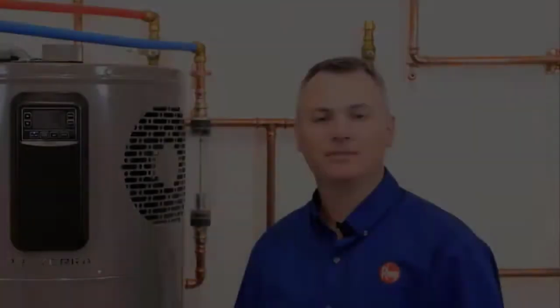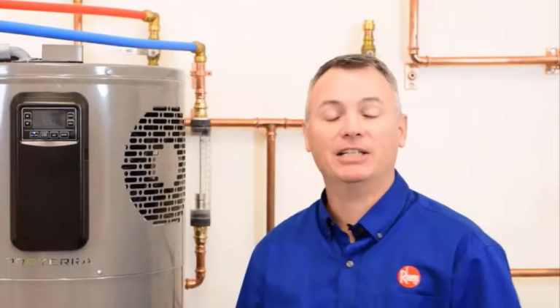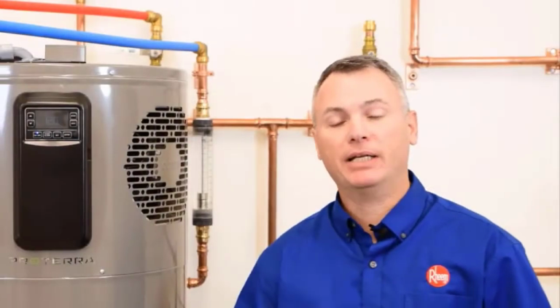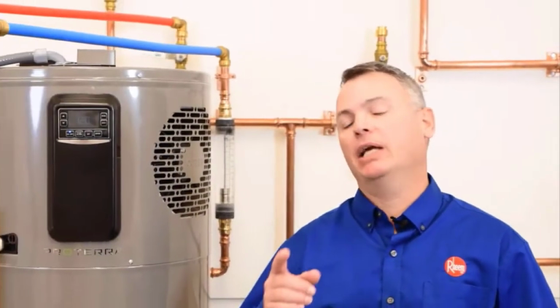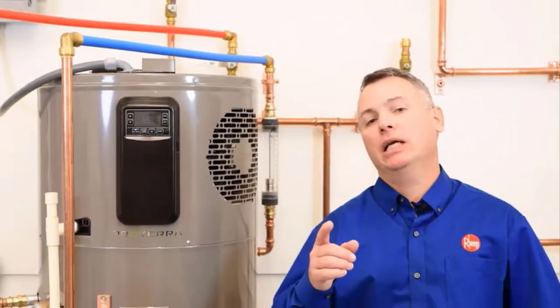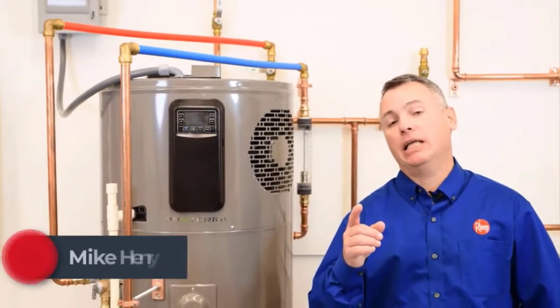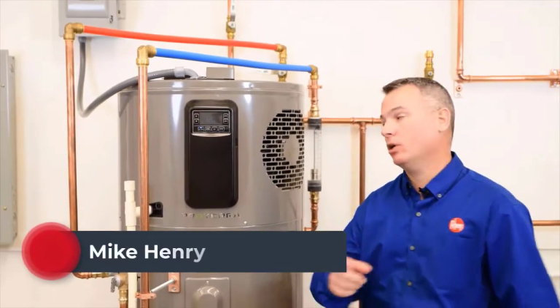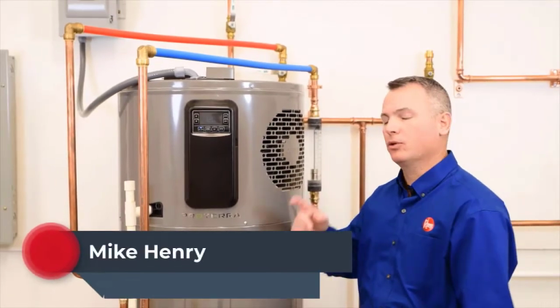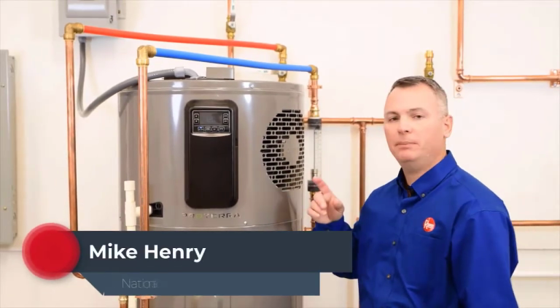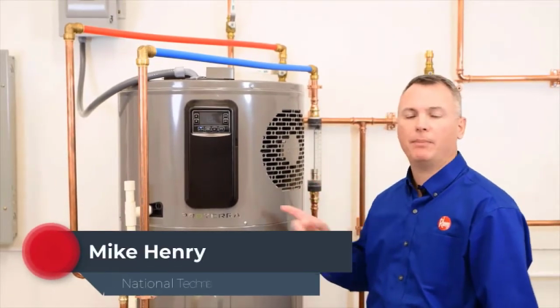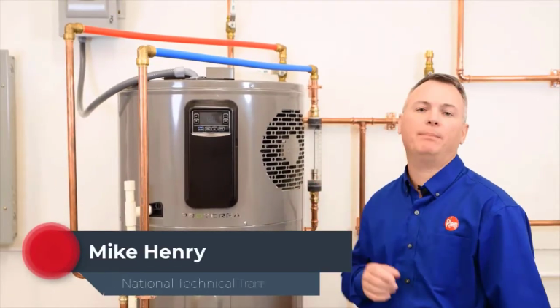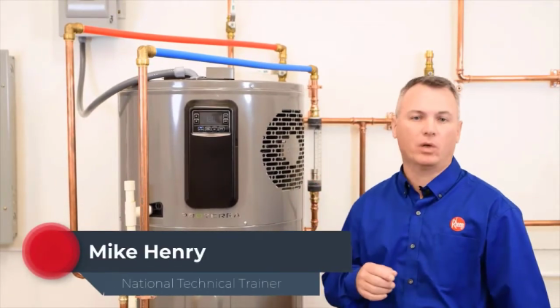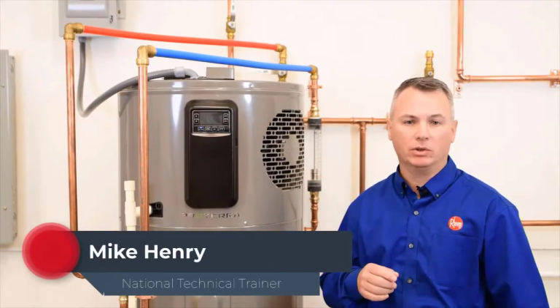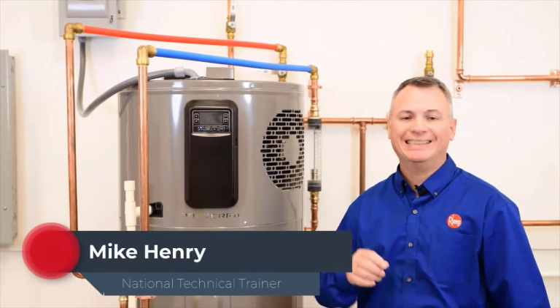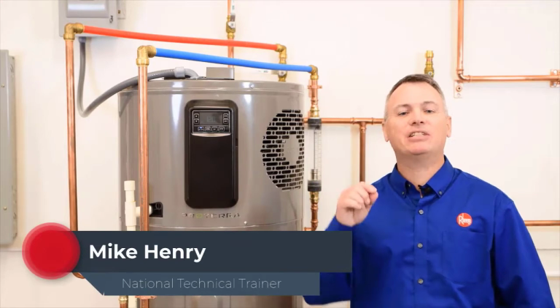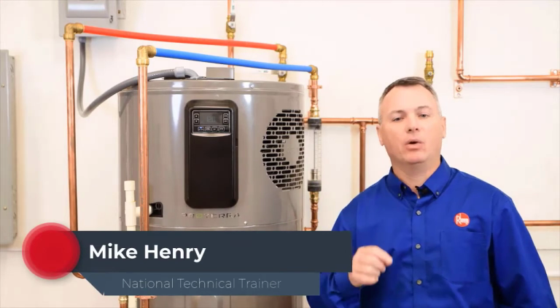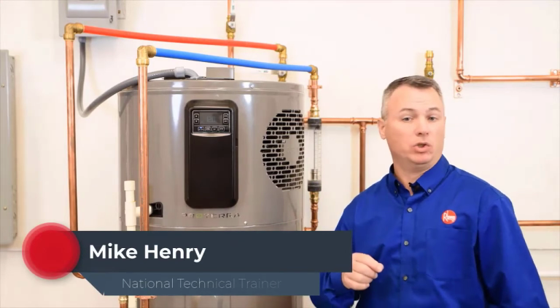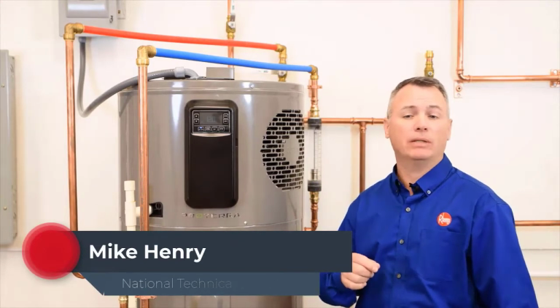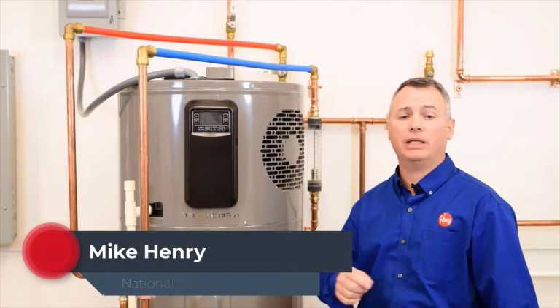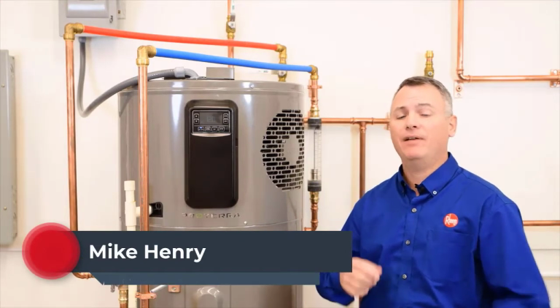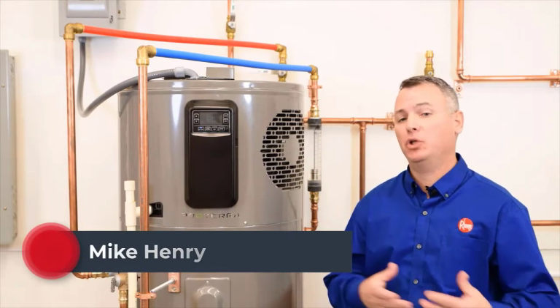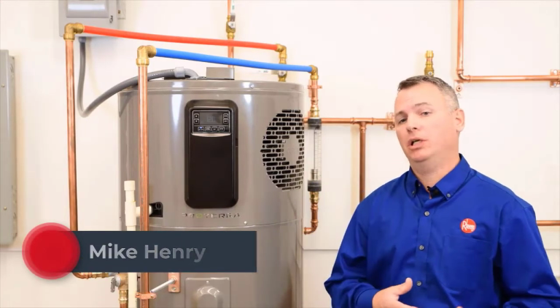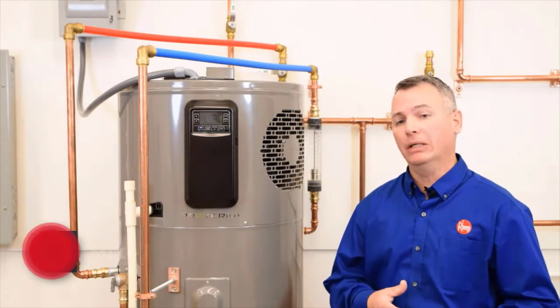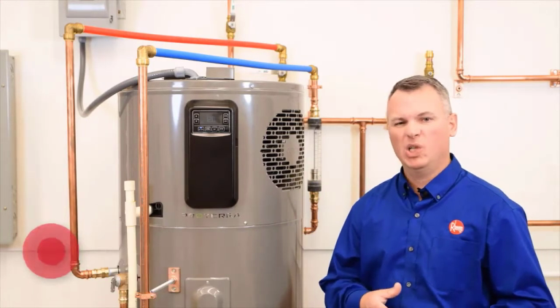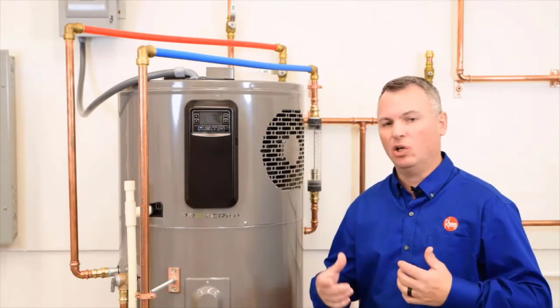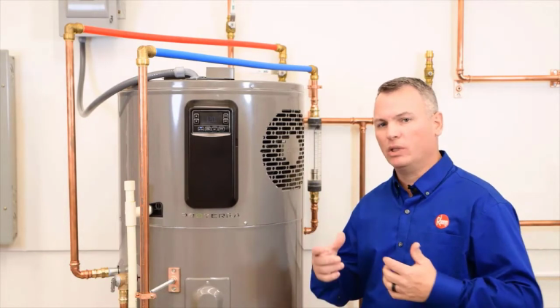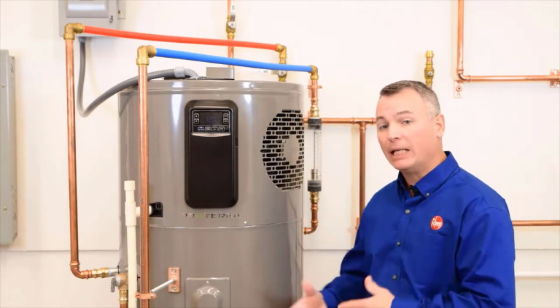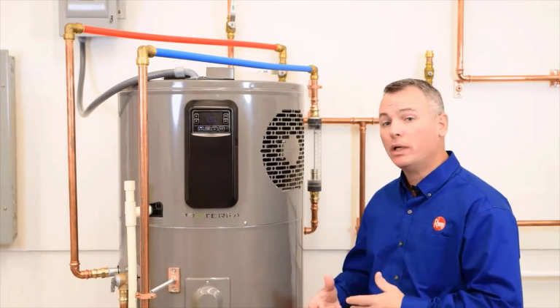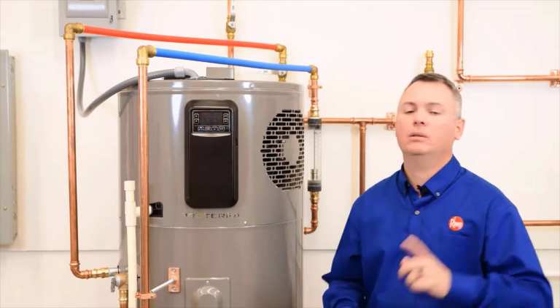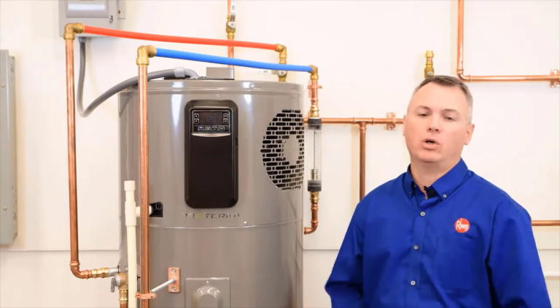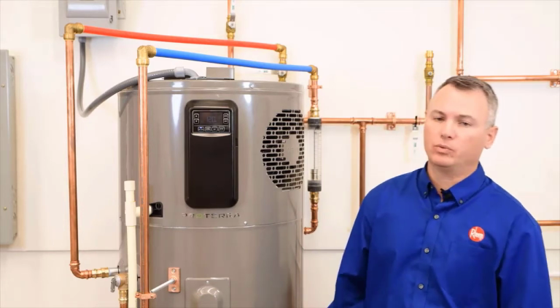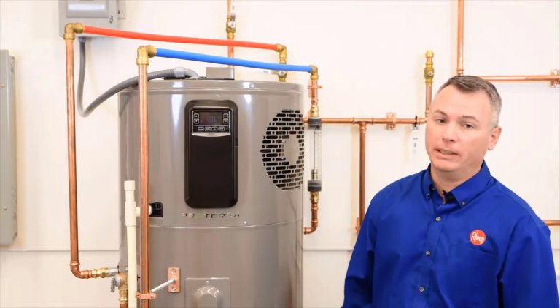Hey guys, Mike Henry here, and today we're talking about the Rheem Hybrid Heat Pump Water Heater. In this video, we're going to talk about some things found in the use and care manual that aren't always mandatory, but are always recommended.